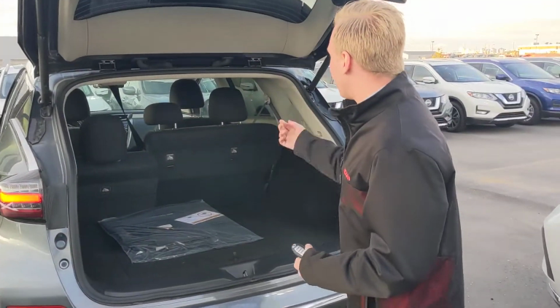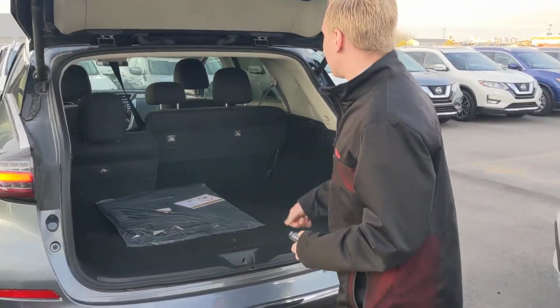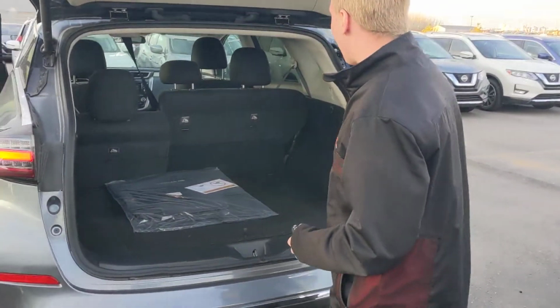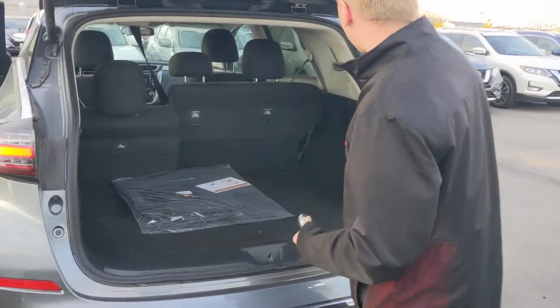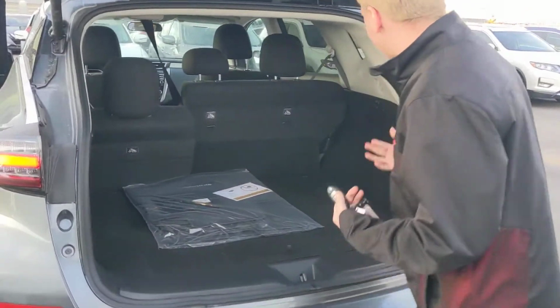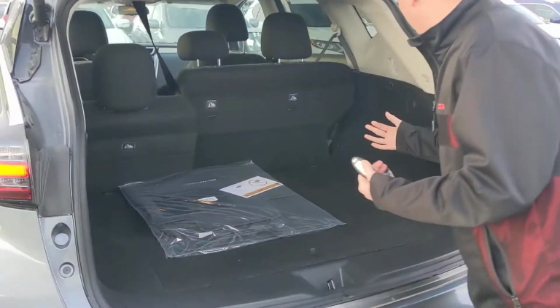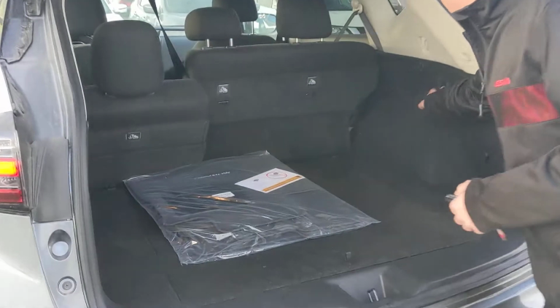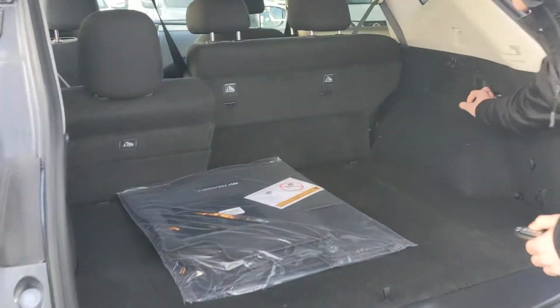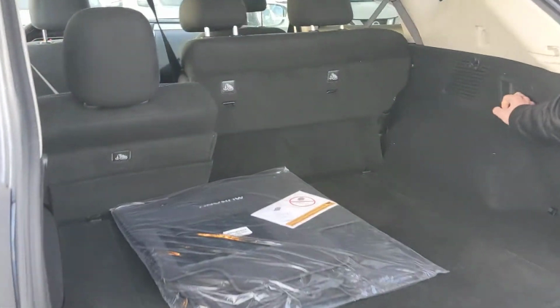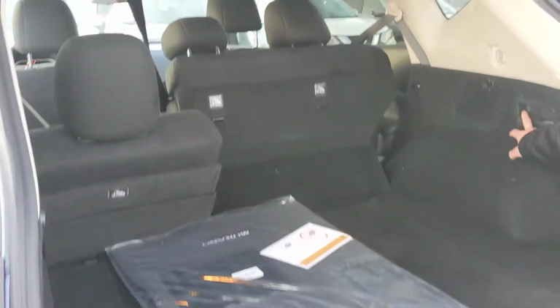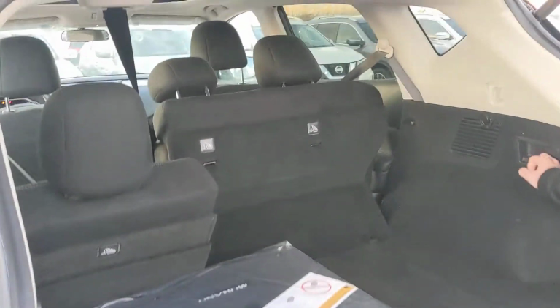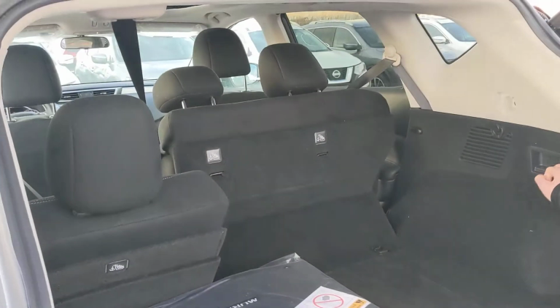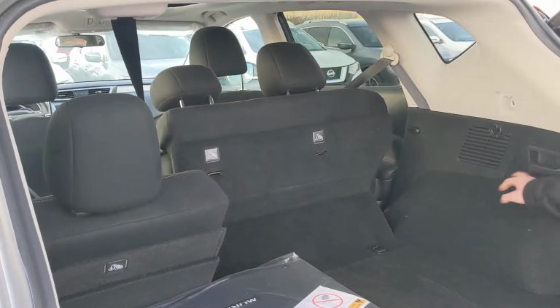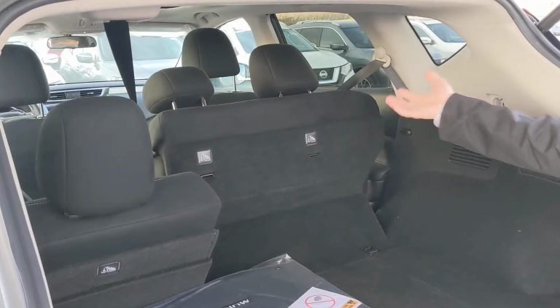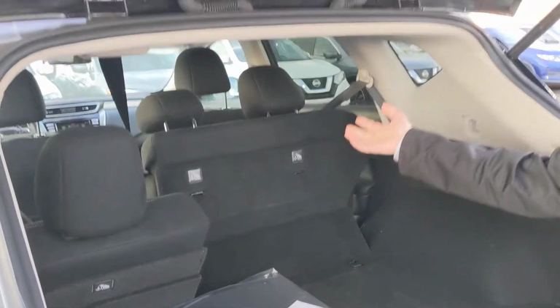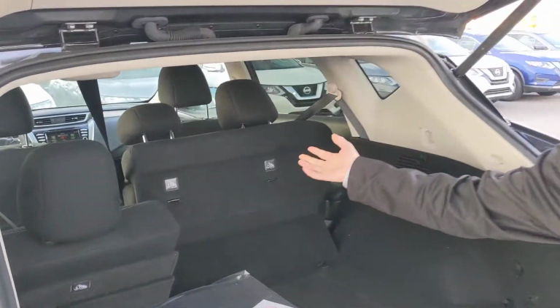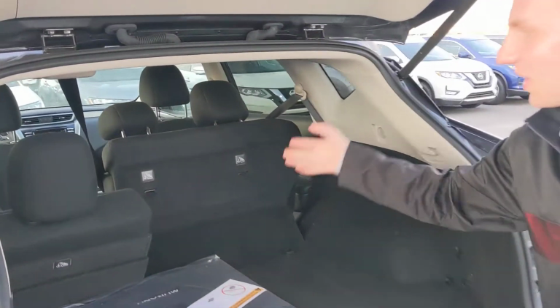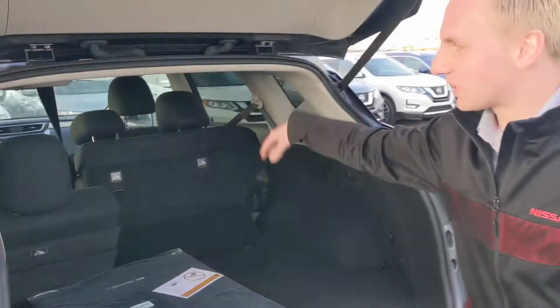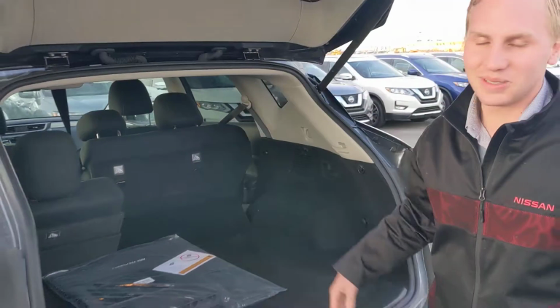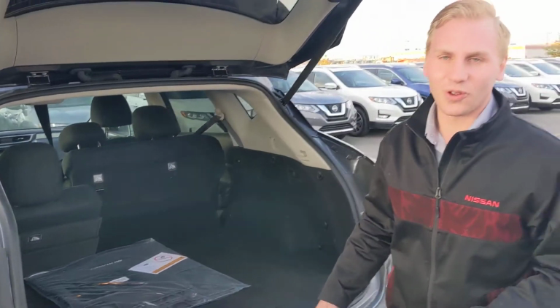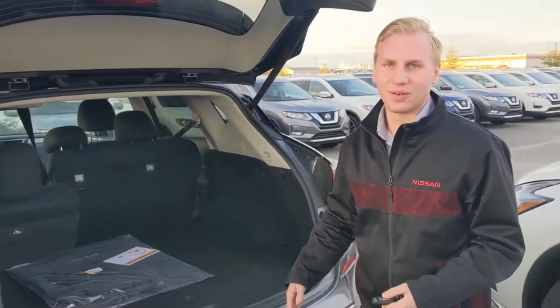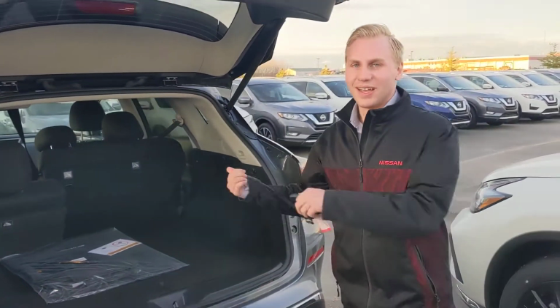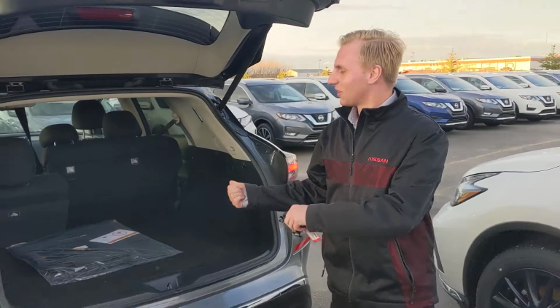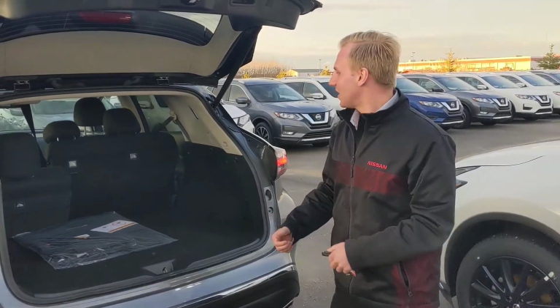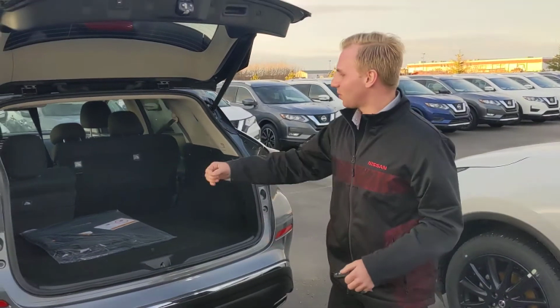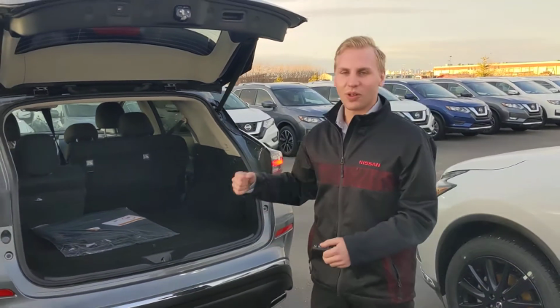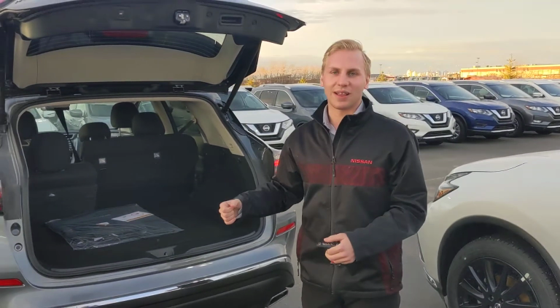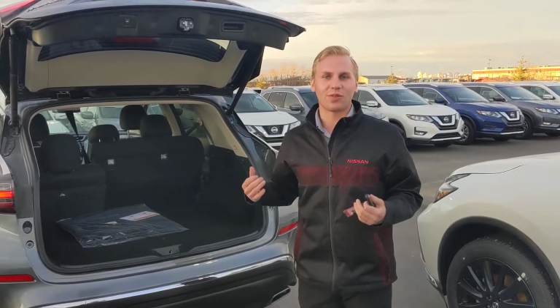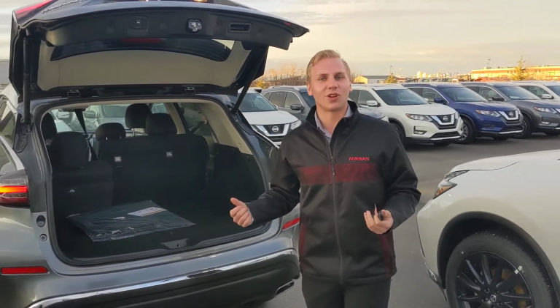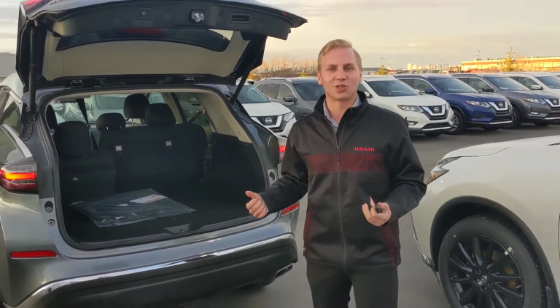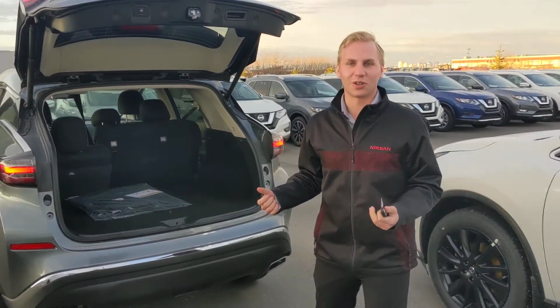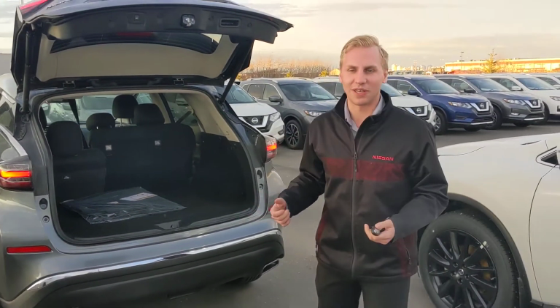And then you can see in the back here, tons of space. You can also go ahead and fold down the seats — the seat belts are done up and the seats will fold down with ease just by pulling that lever there for a little extra cargo space.